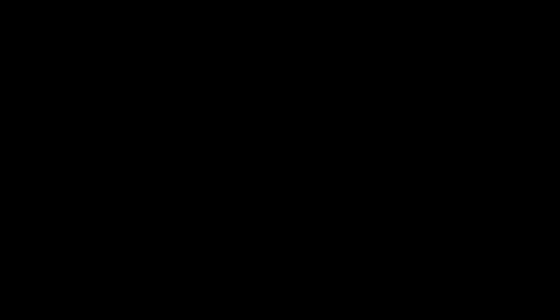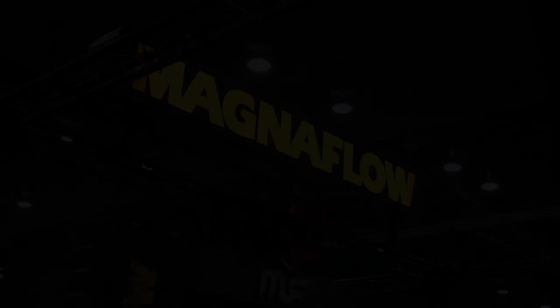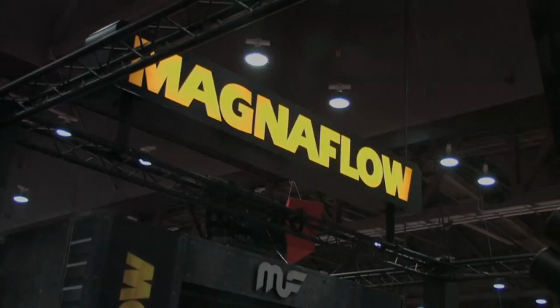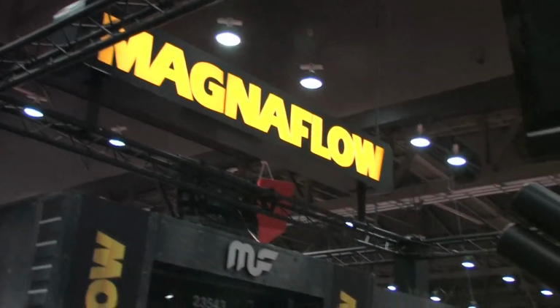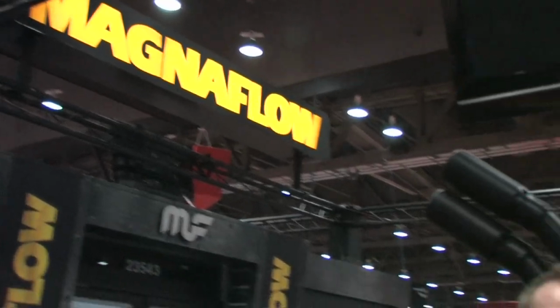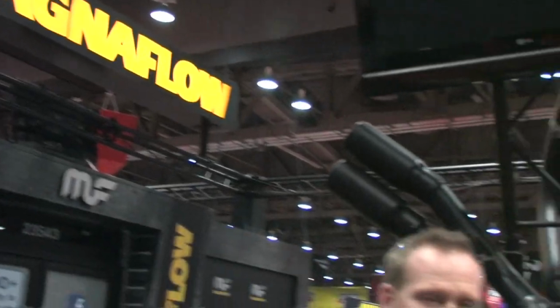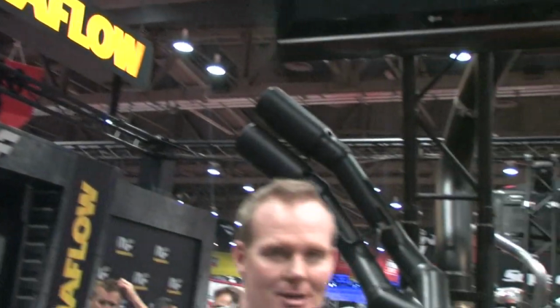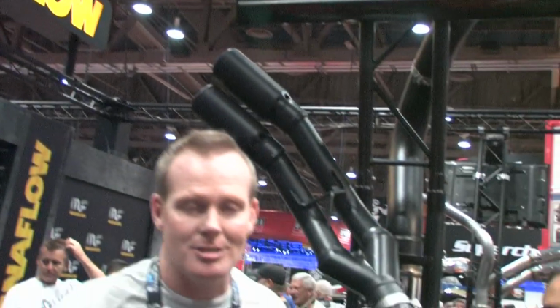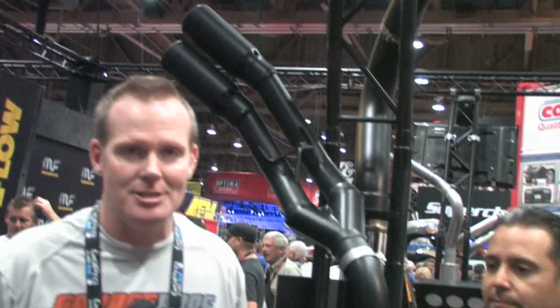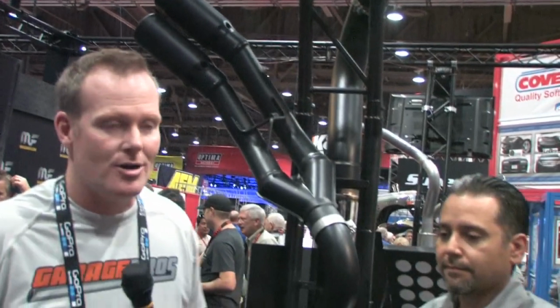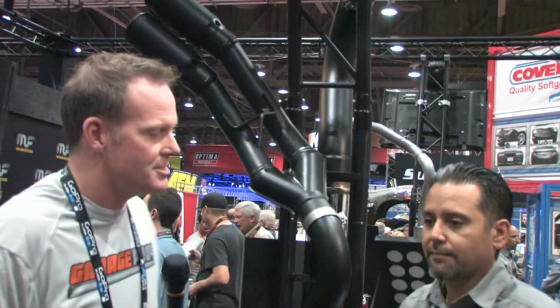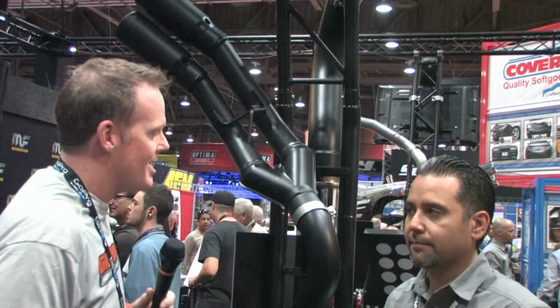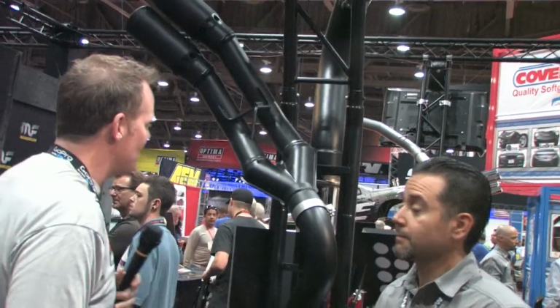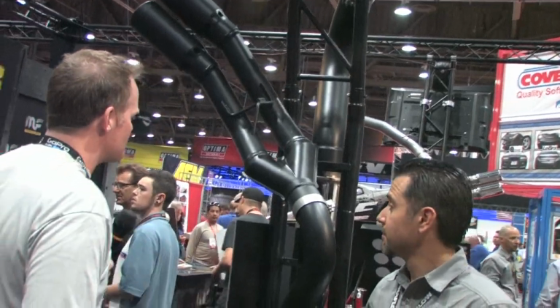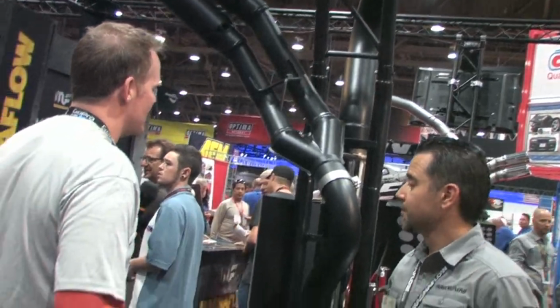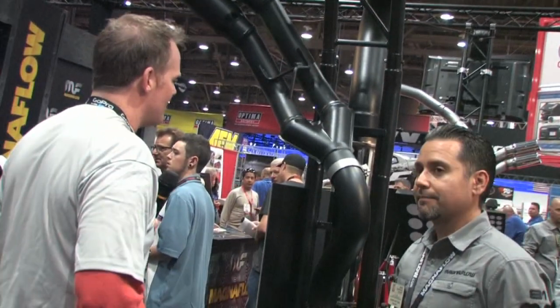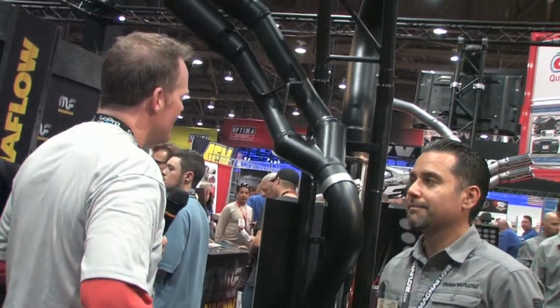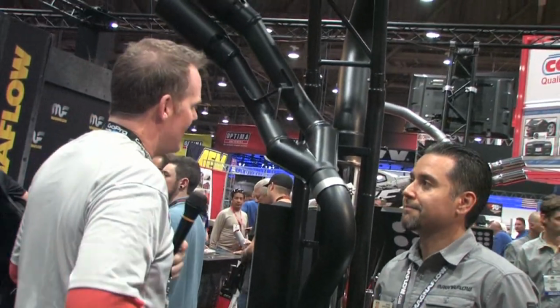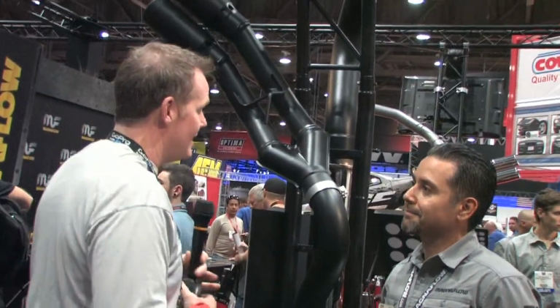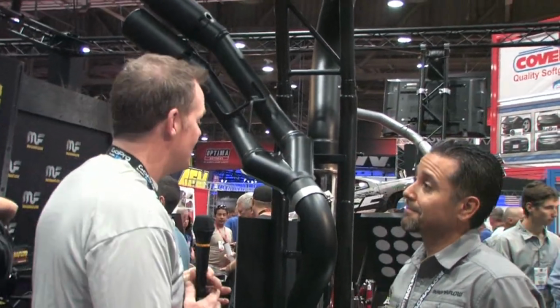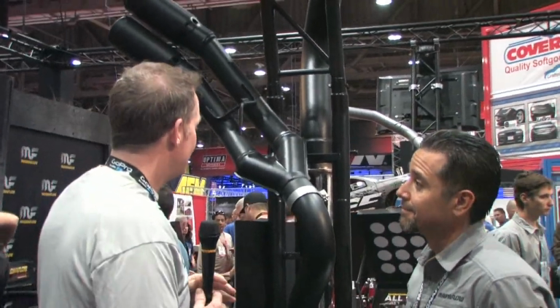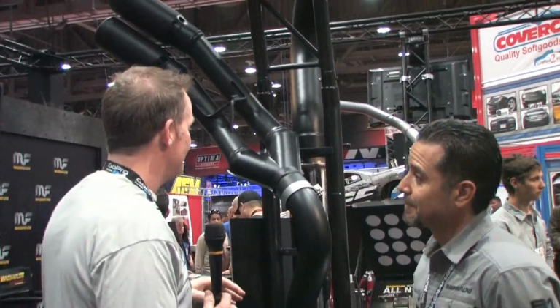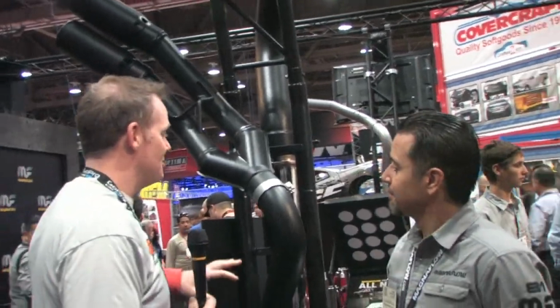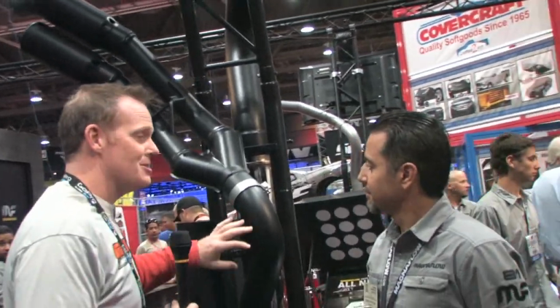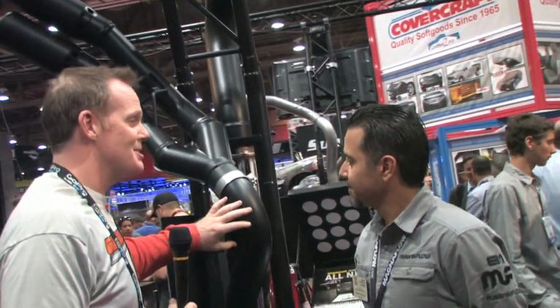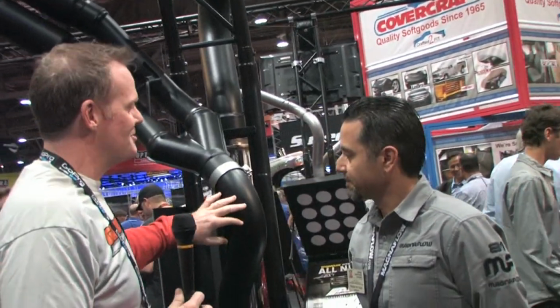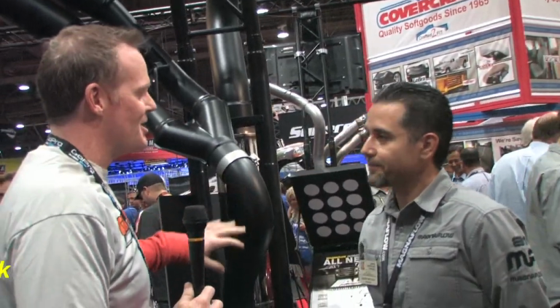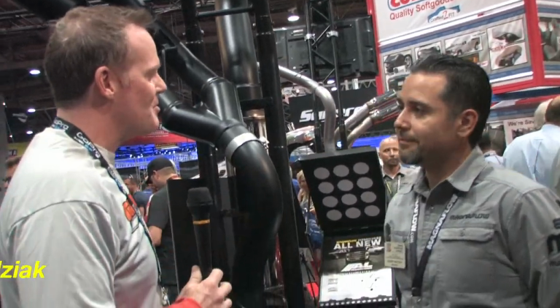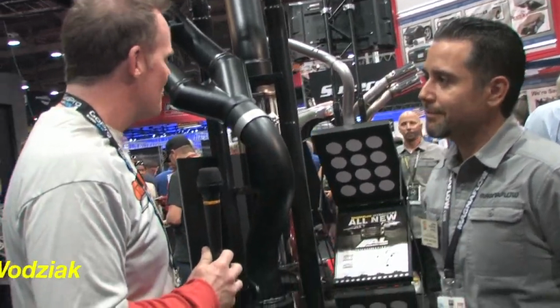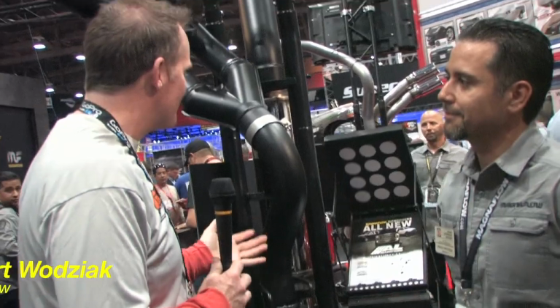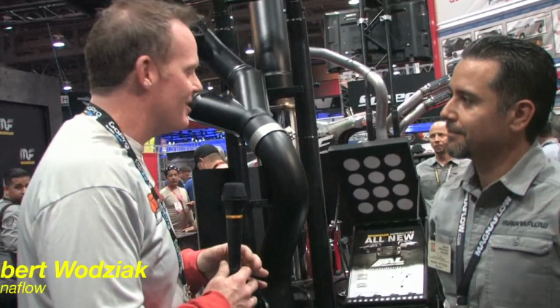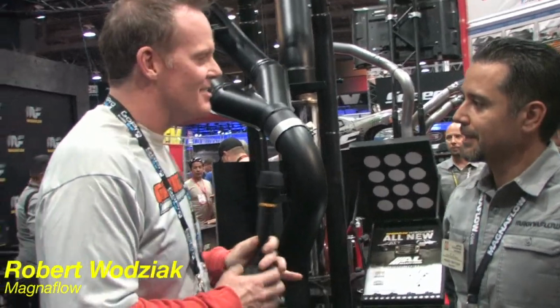Garage Pros is at SEMA and we are talking new products at the Magnaflow display here, and I got to tell you, I kind of like the look of this right off the bat. What do we got going on here?